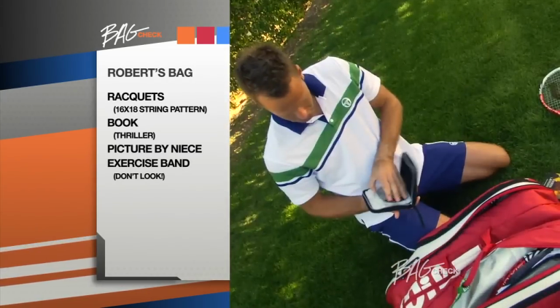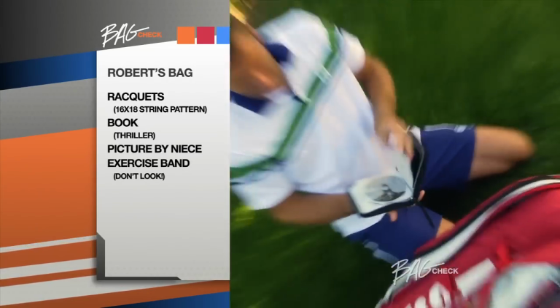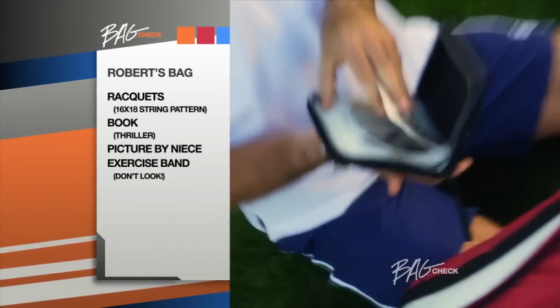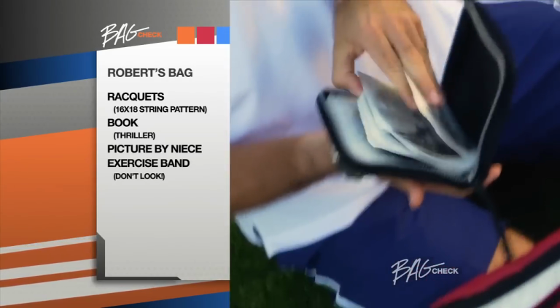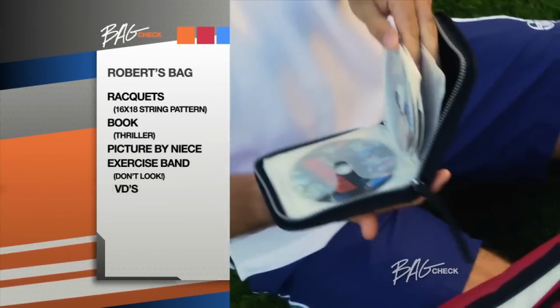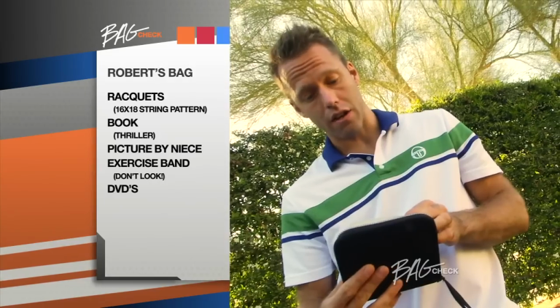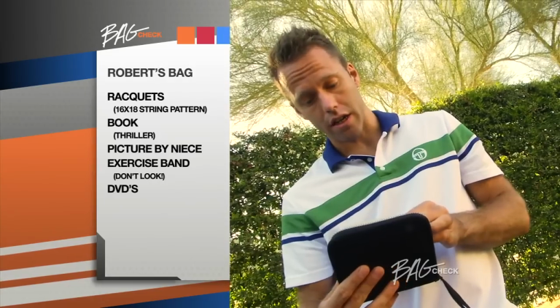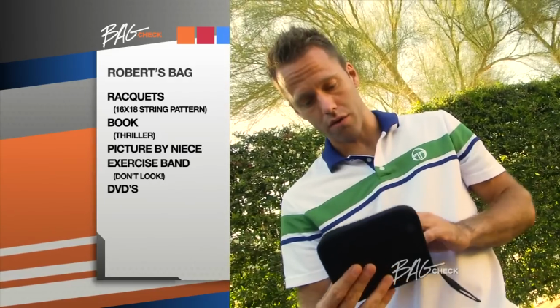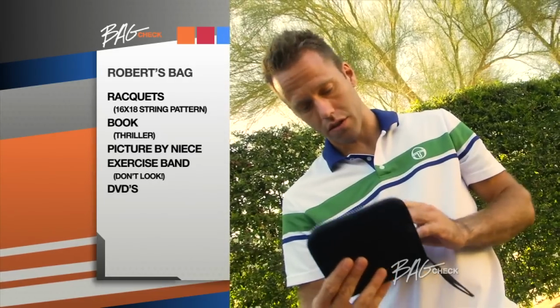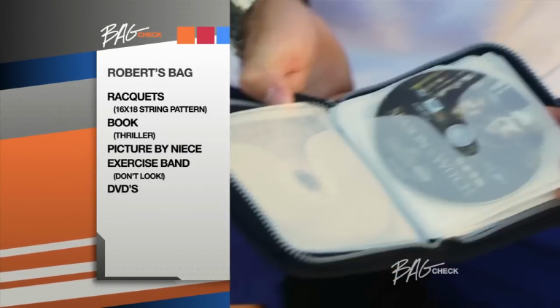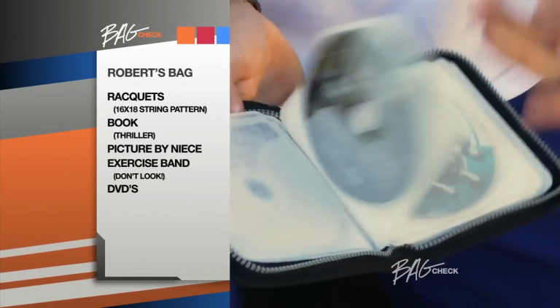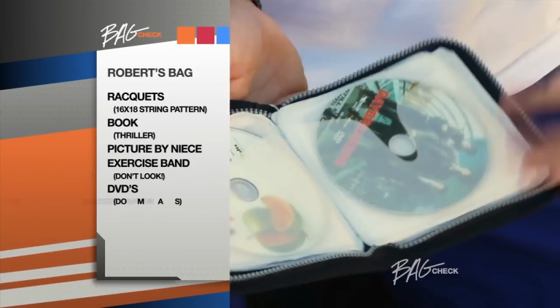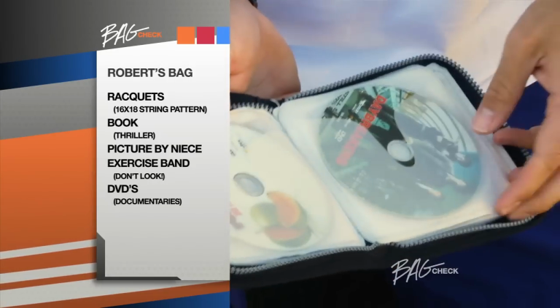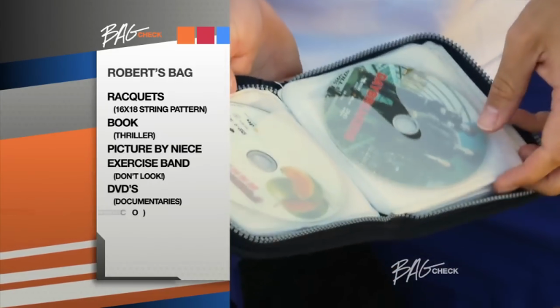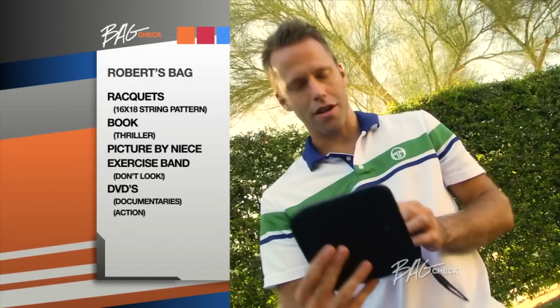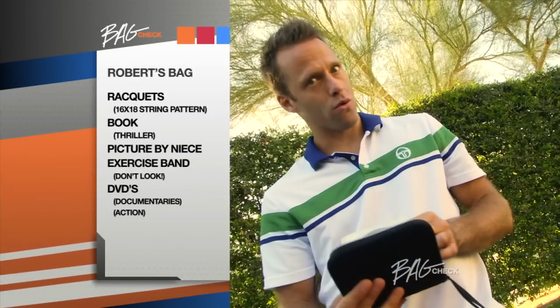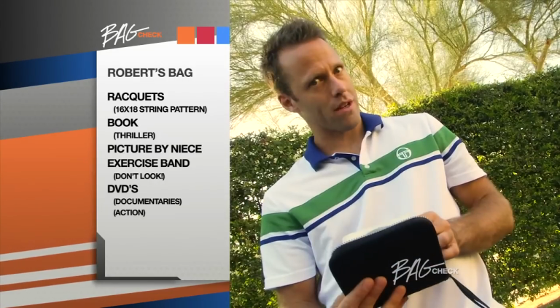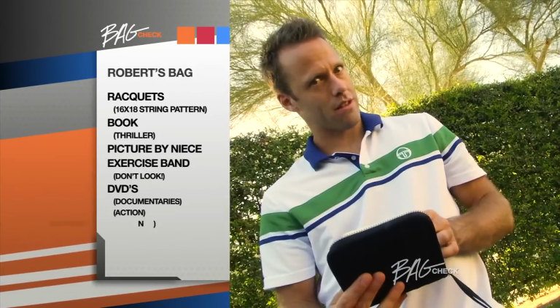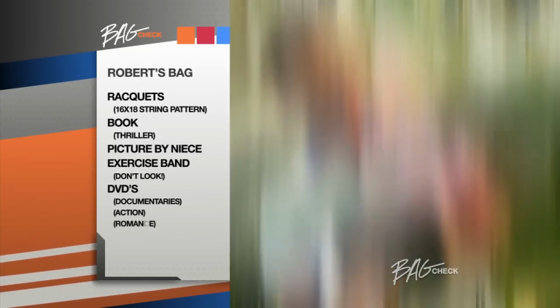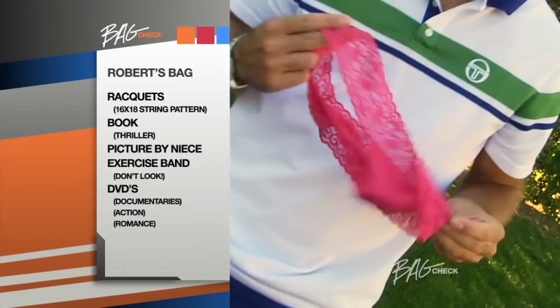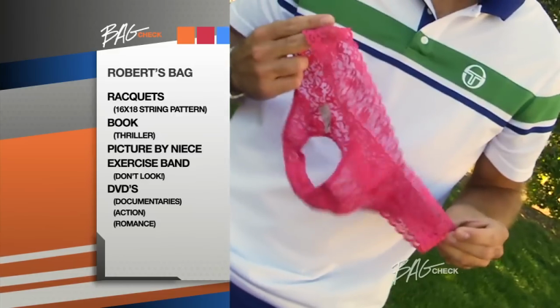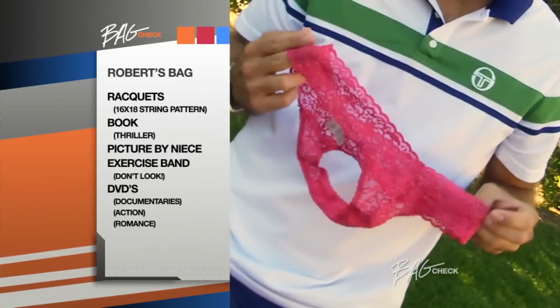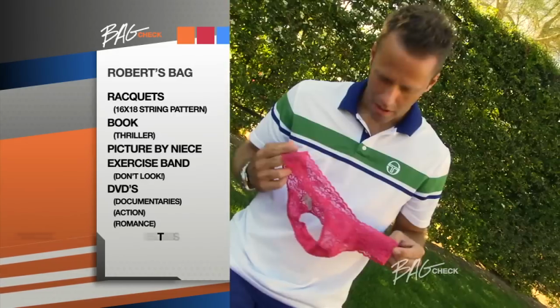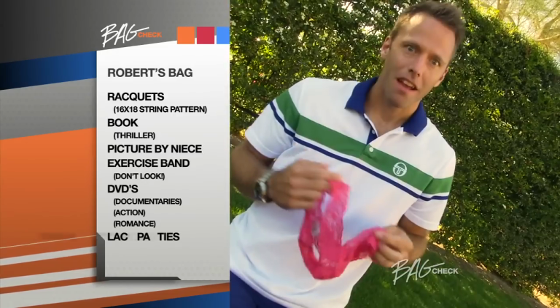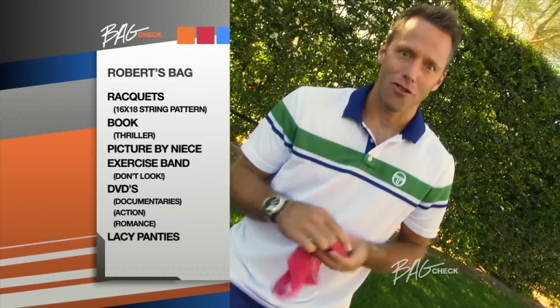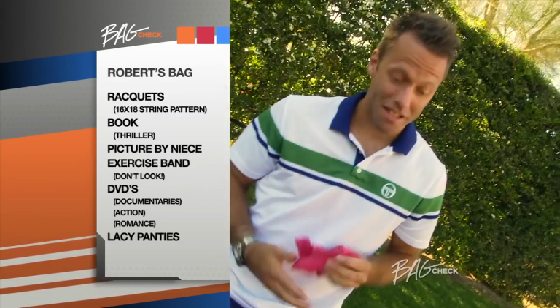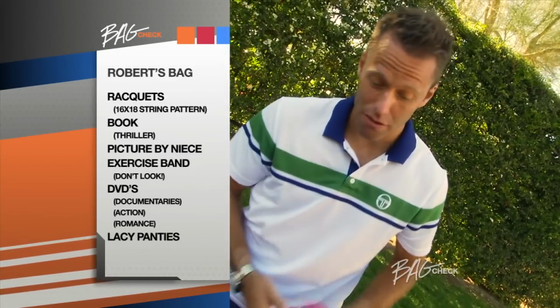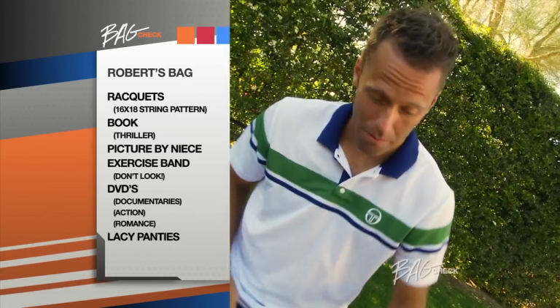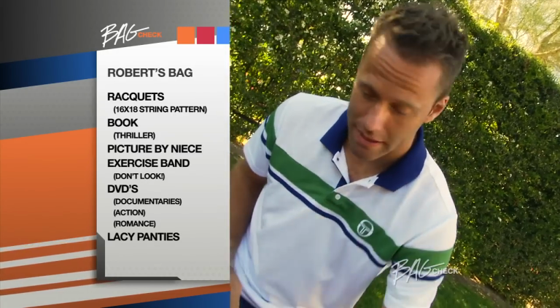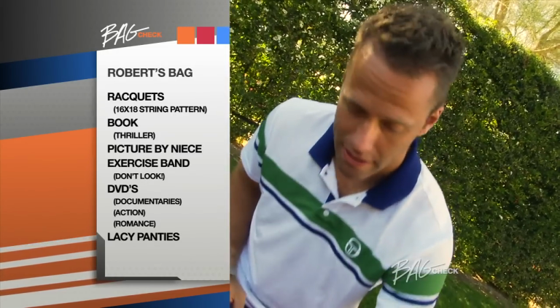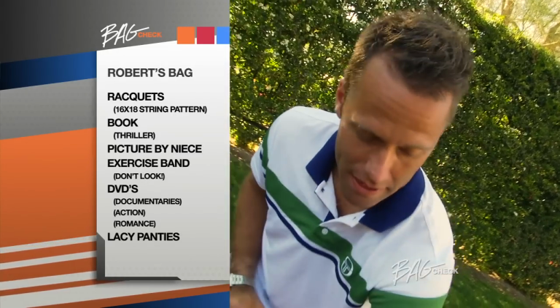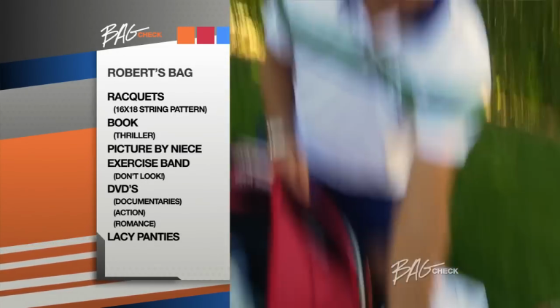This is DVDs. I like all kinds of movies — you got documentaries, you got action, you got romance. Okay, you shouldn't have seen that — that was from last night. Let's hide those.